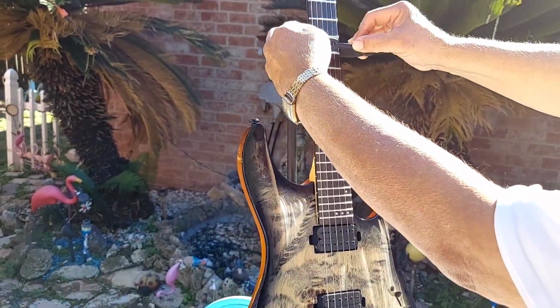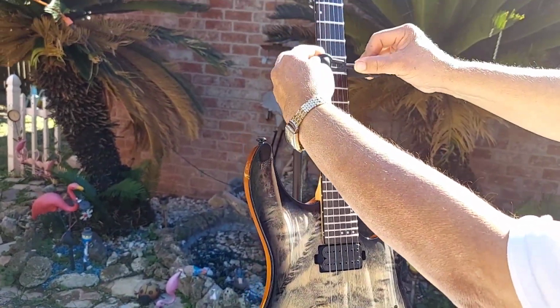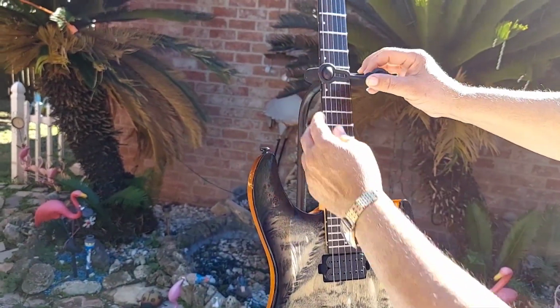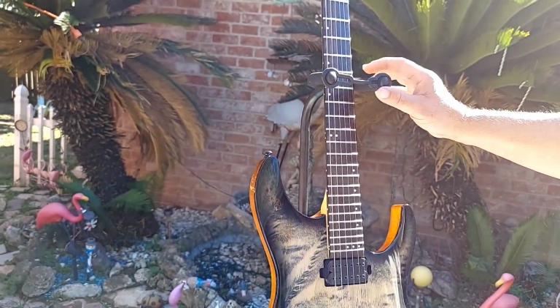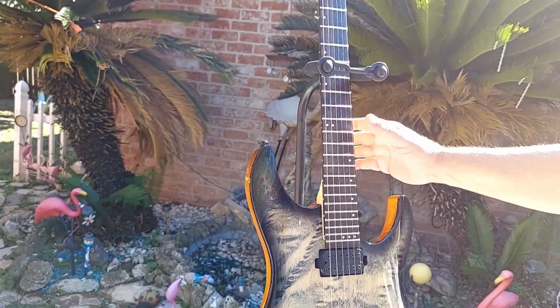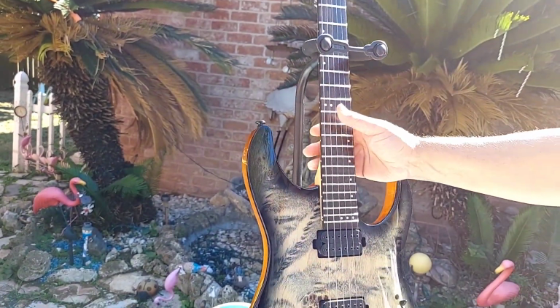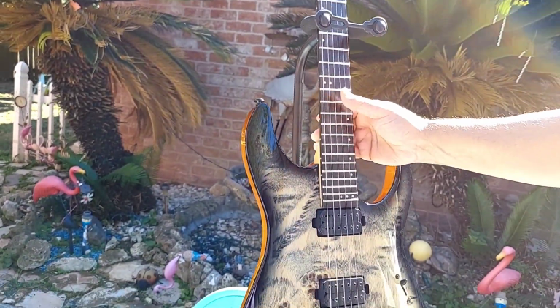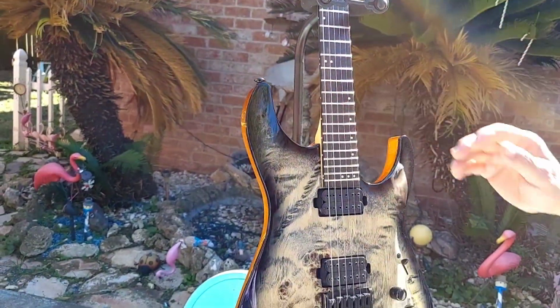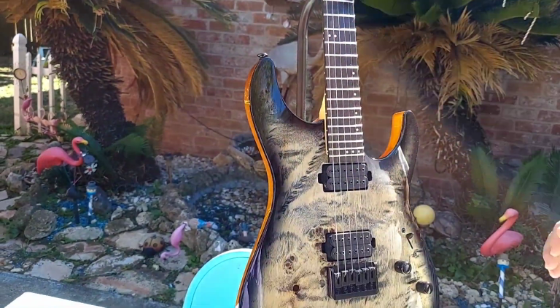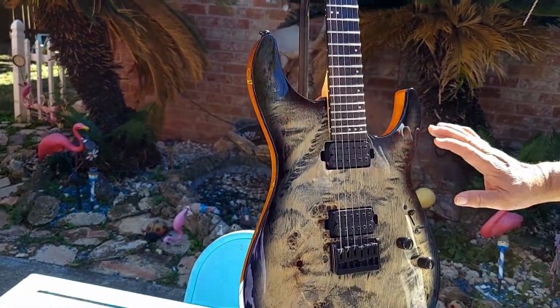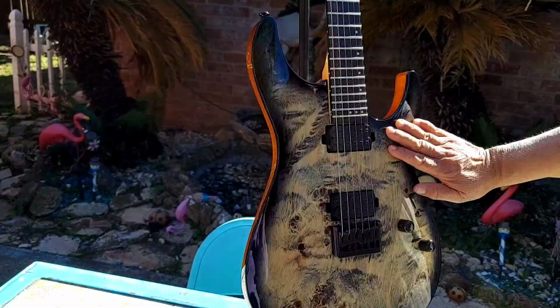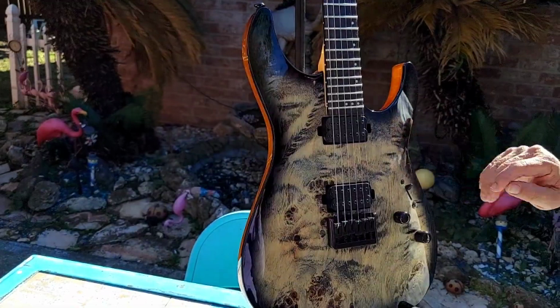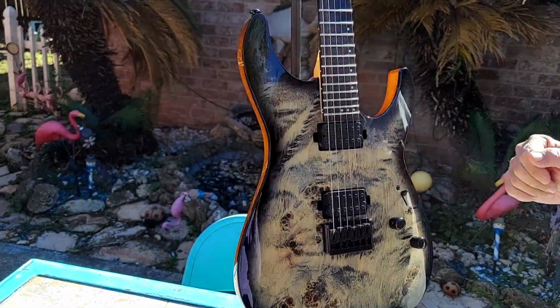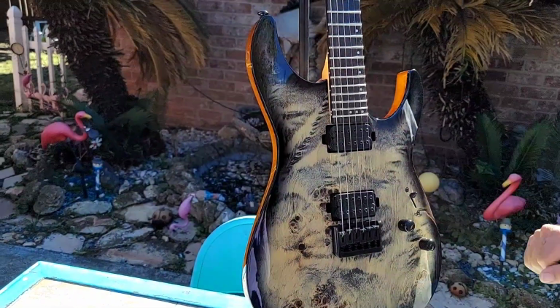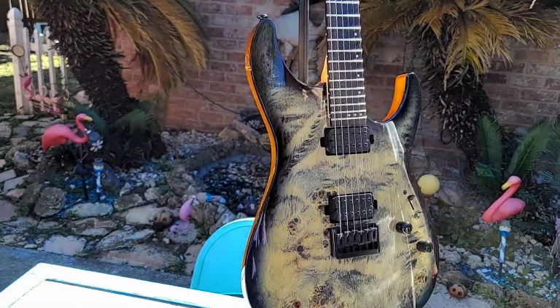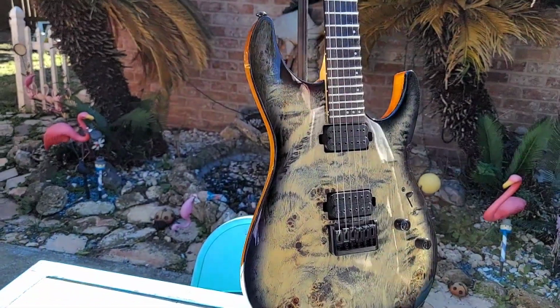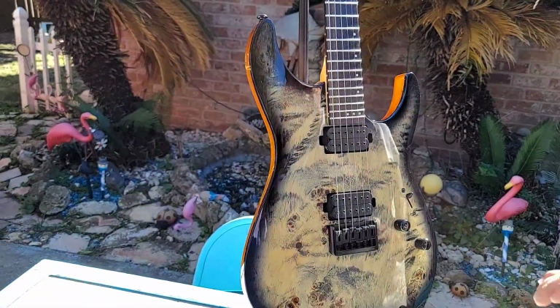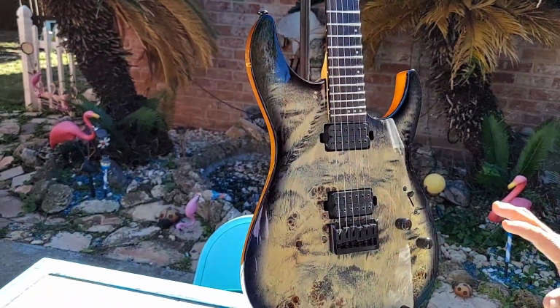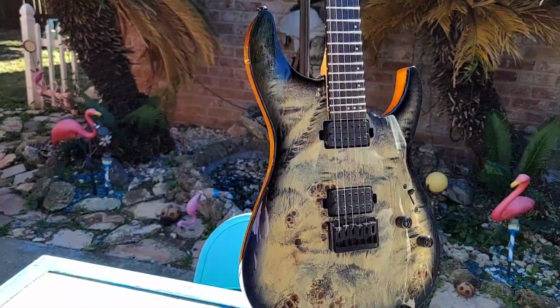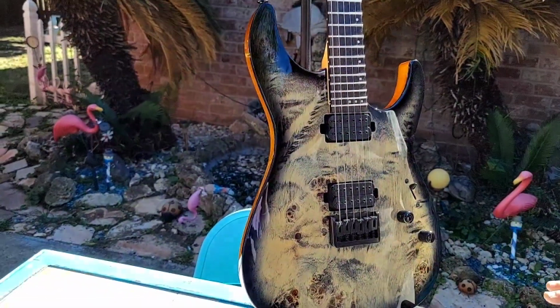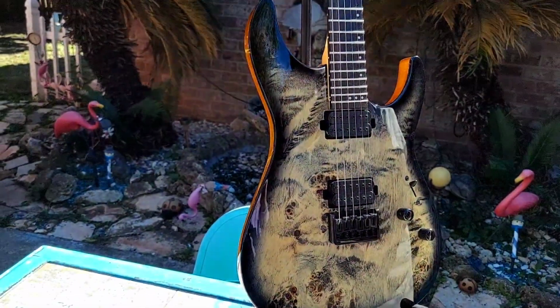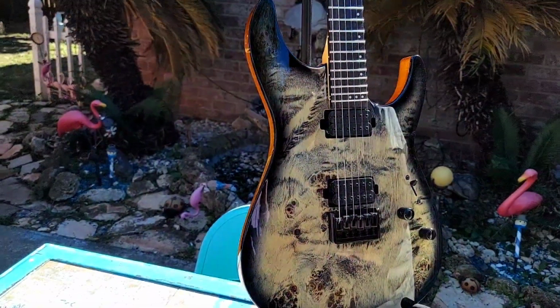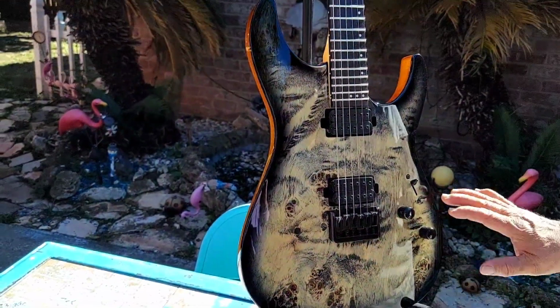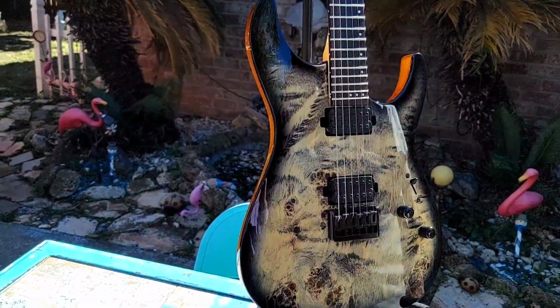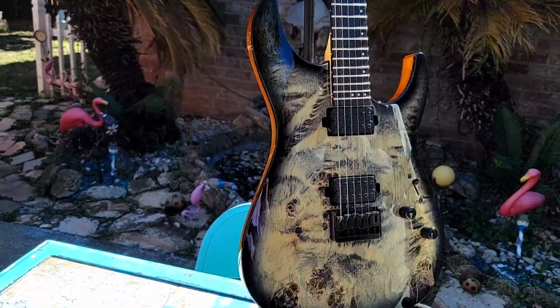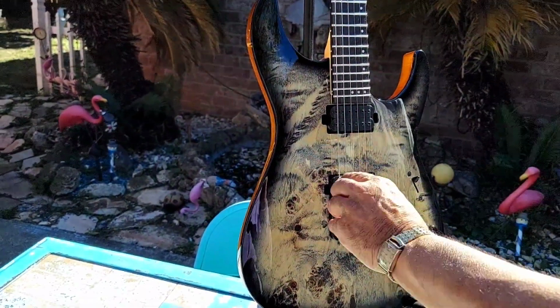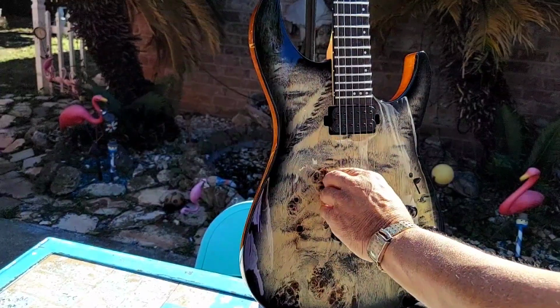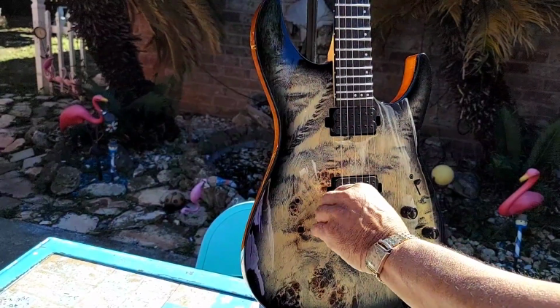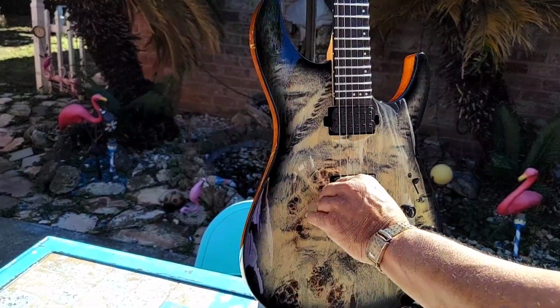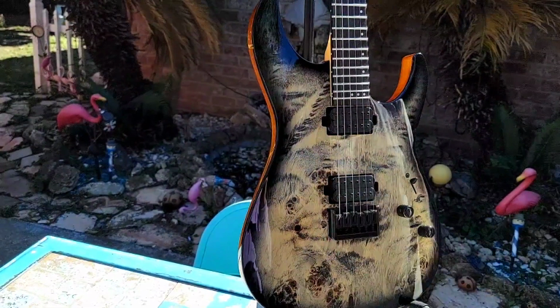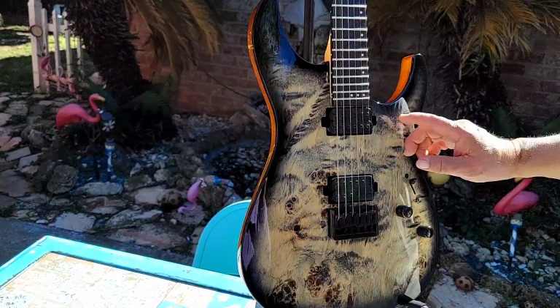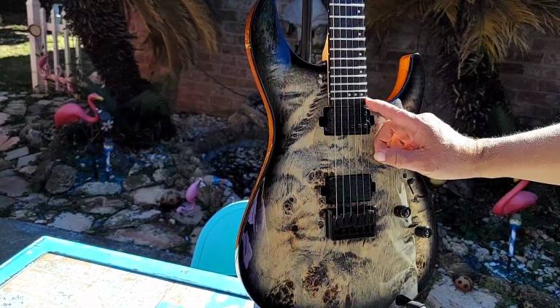I just purchased this guitar. I saw several others that were in the thousands, but for the money I think this is one of the best values you can get — you can't get any better.